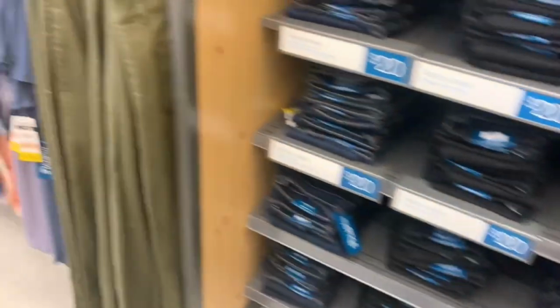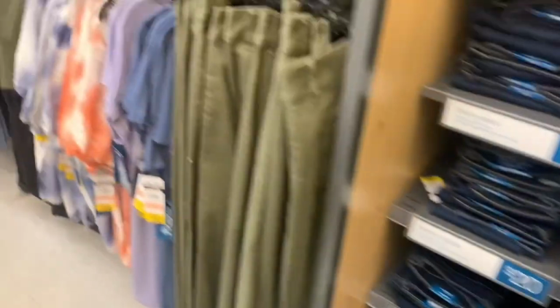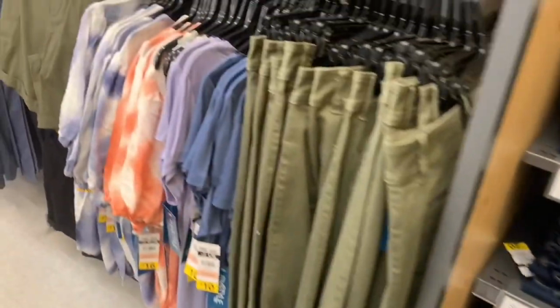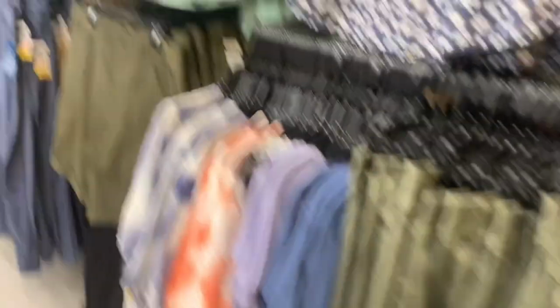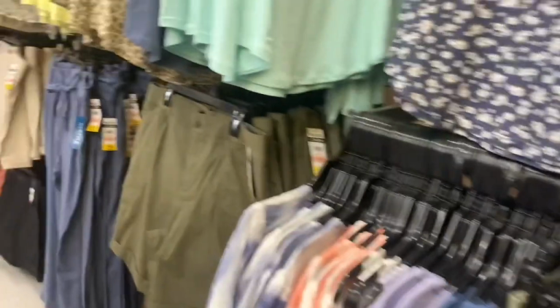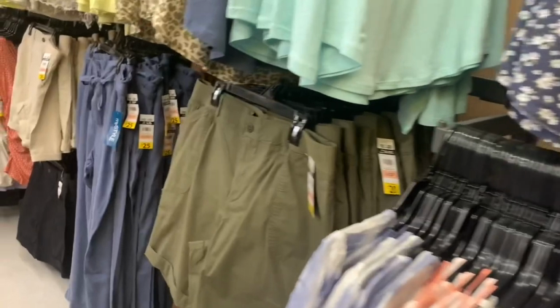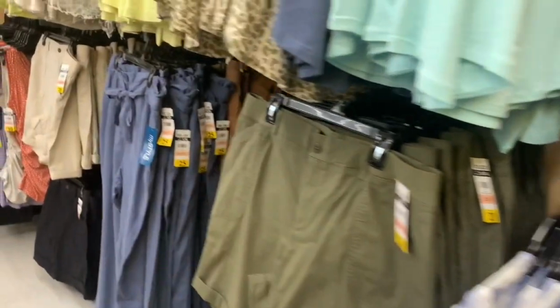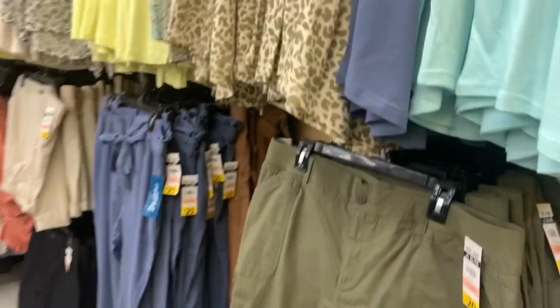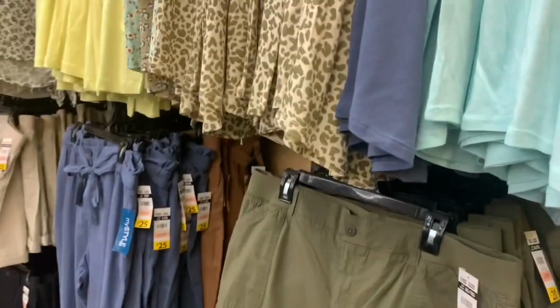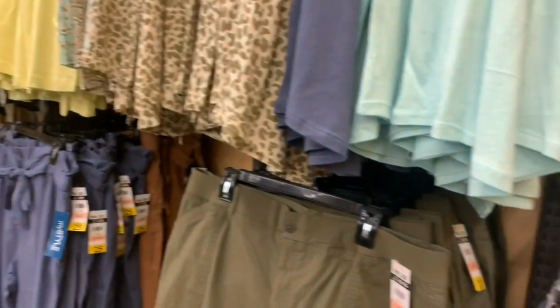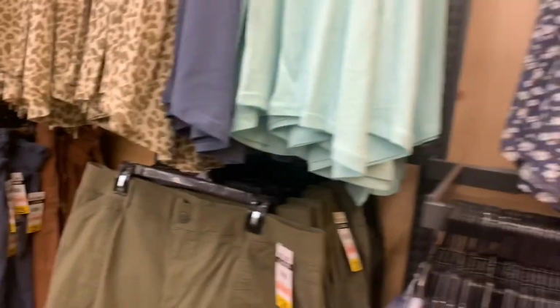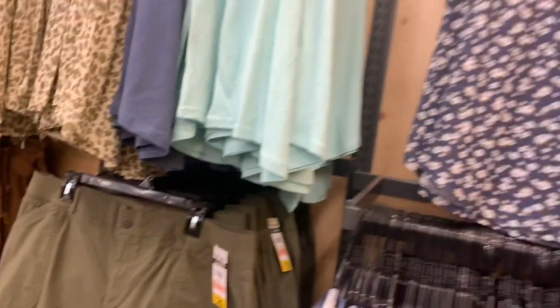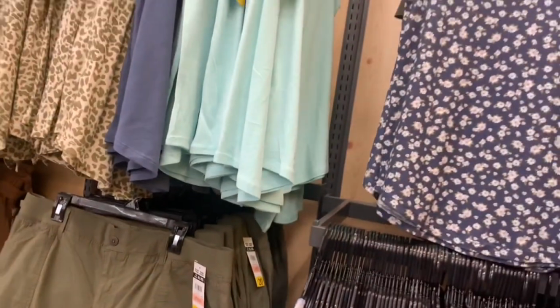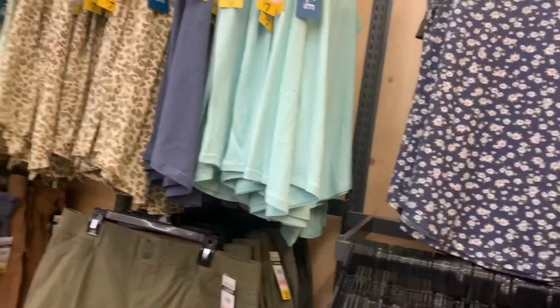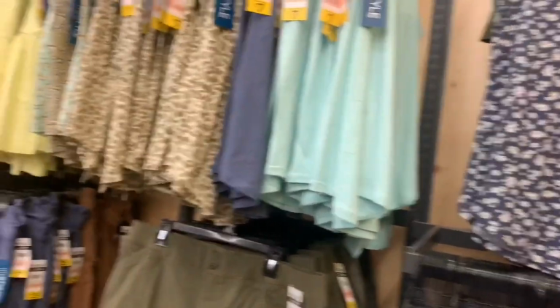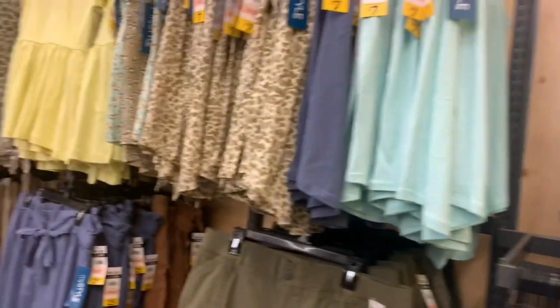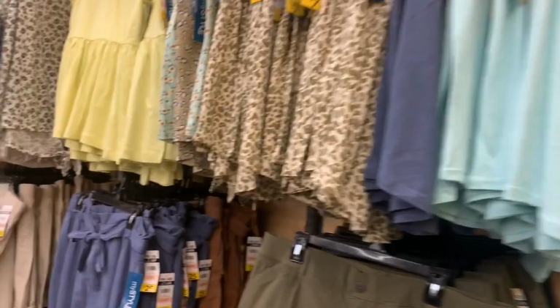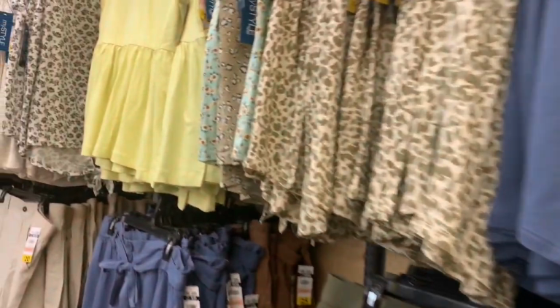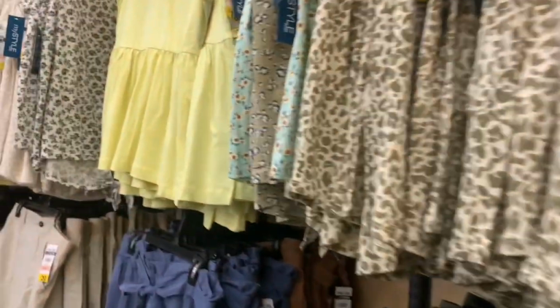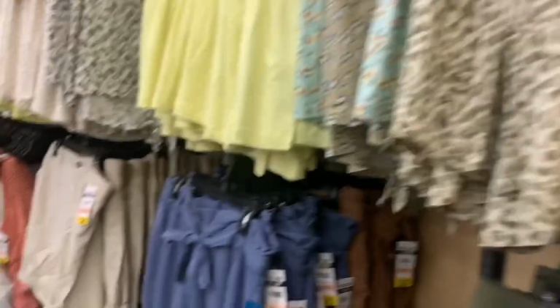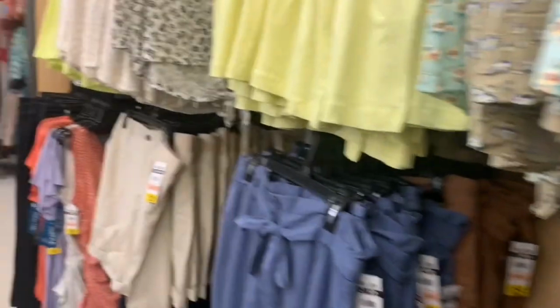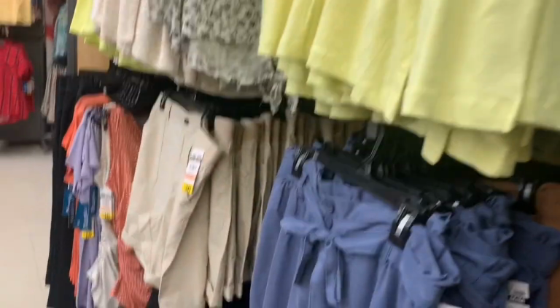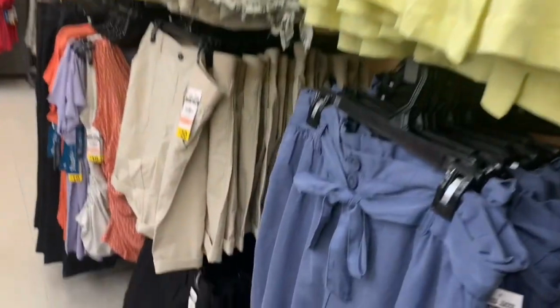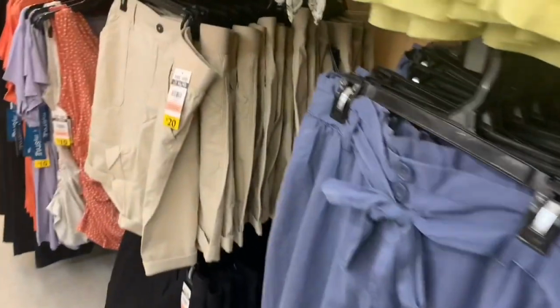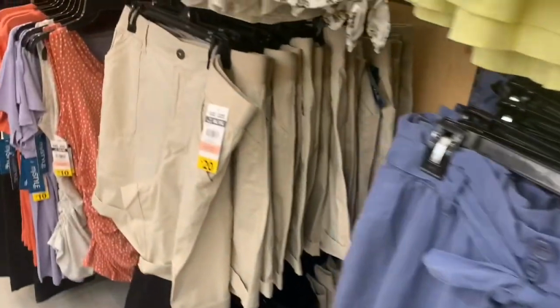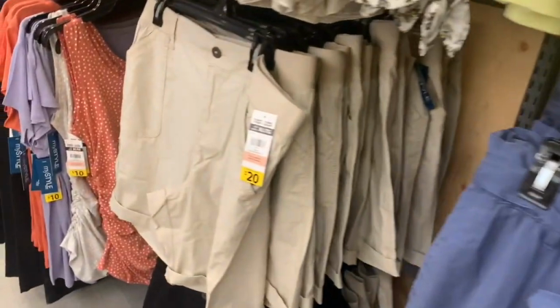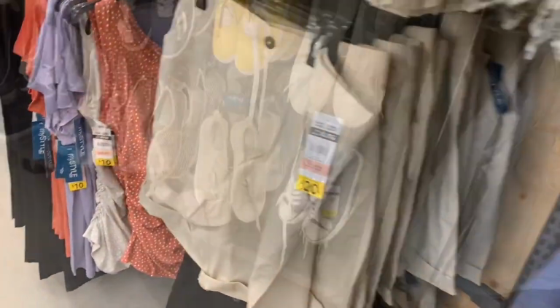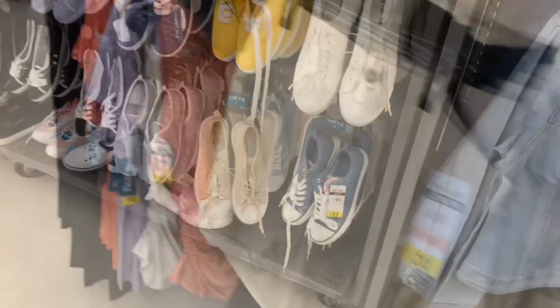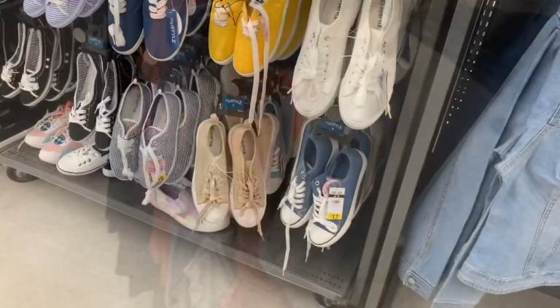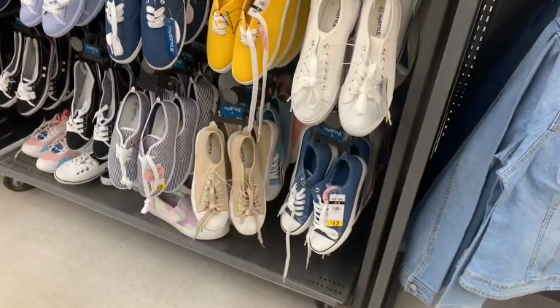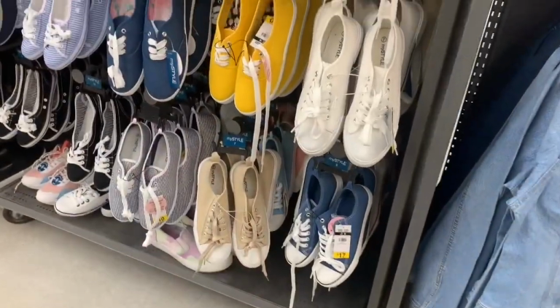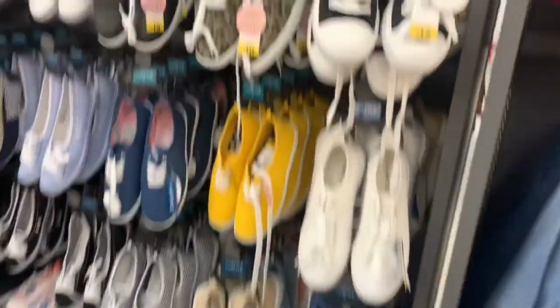Jeans for $20 — their jeans are beautiful. It's nice seeing all the spring items out right now. We have dresses appearing, shorts, three-quarter length pants, capris. Just beautiful.